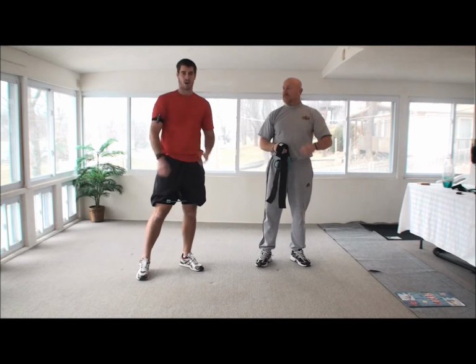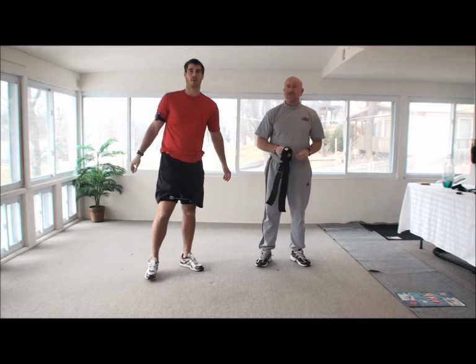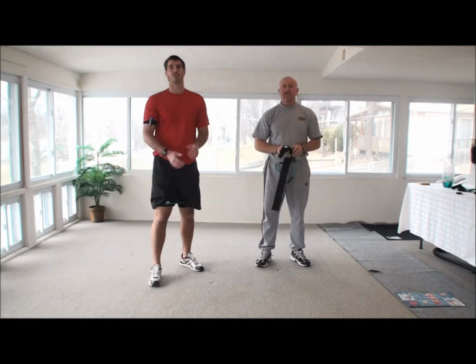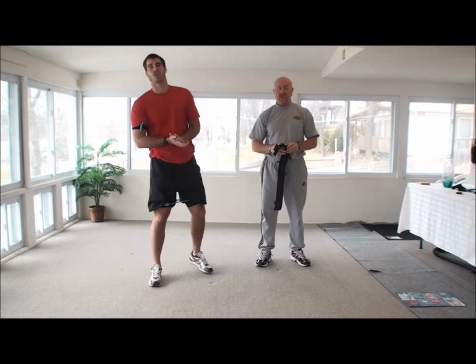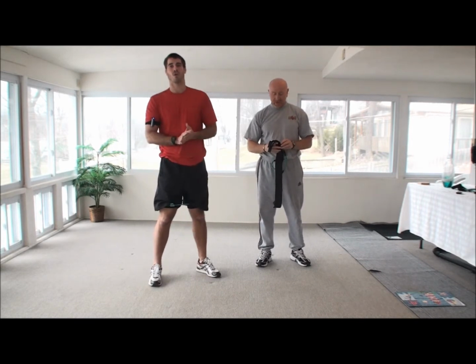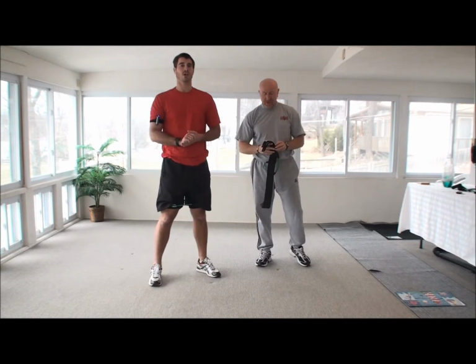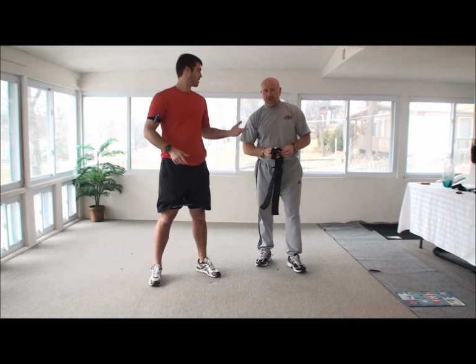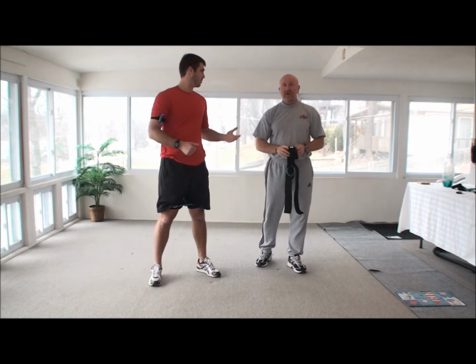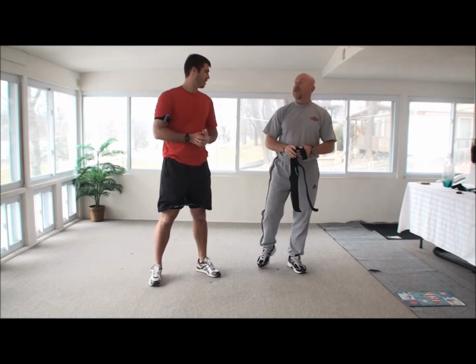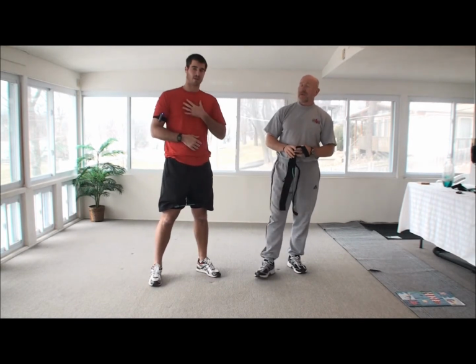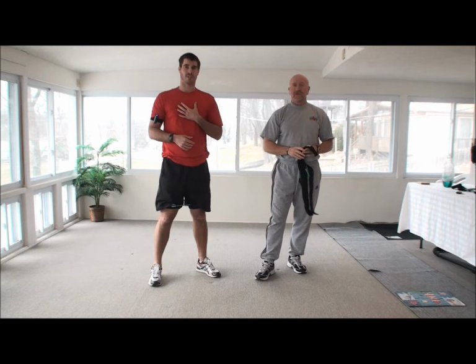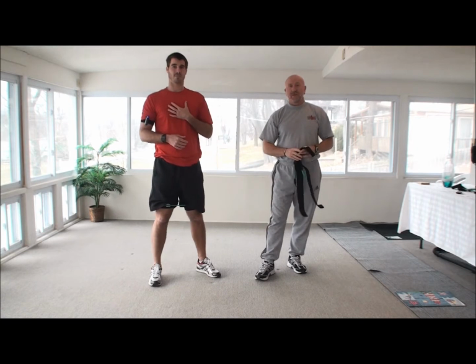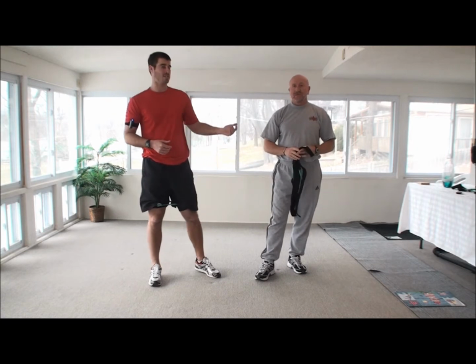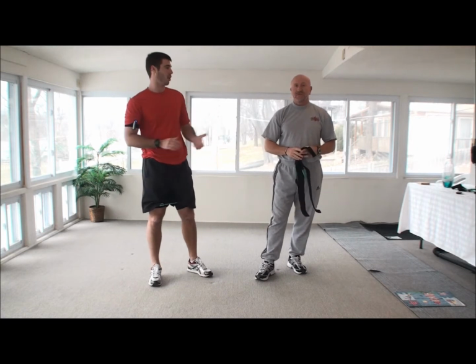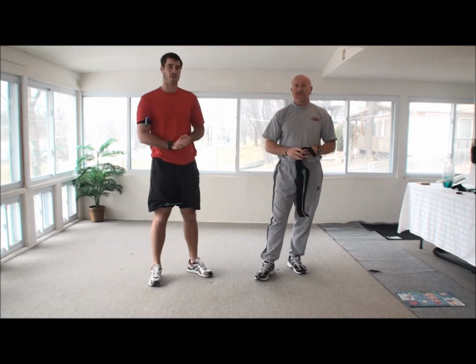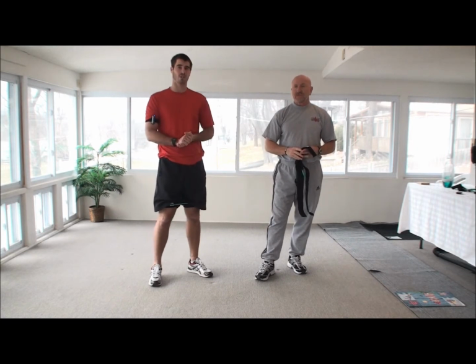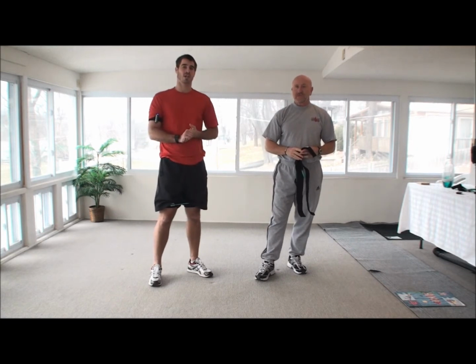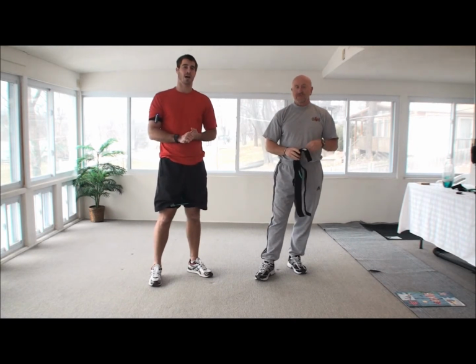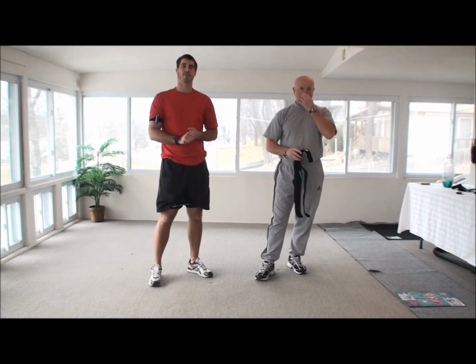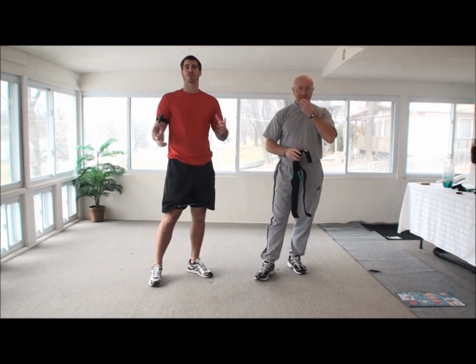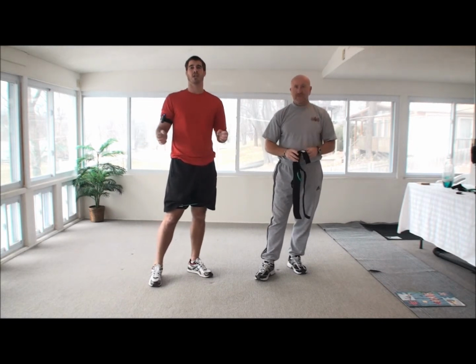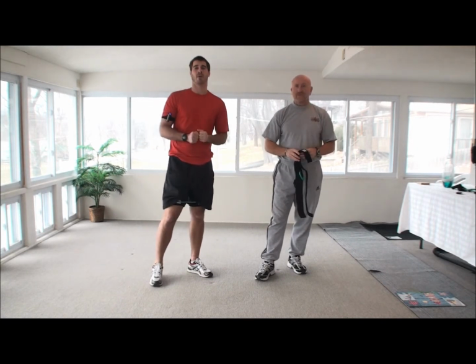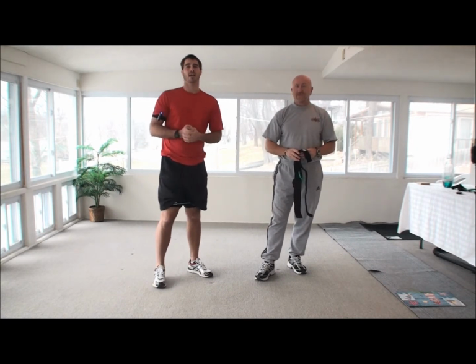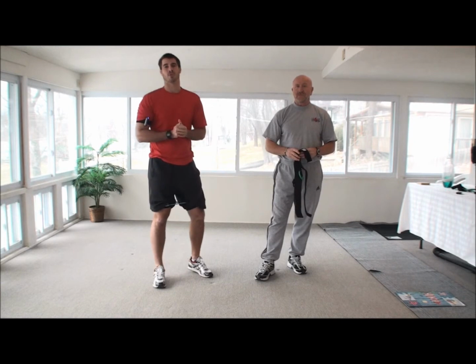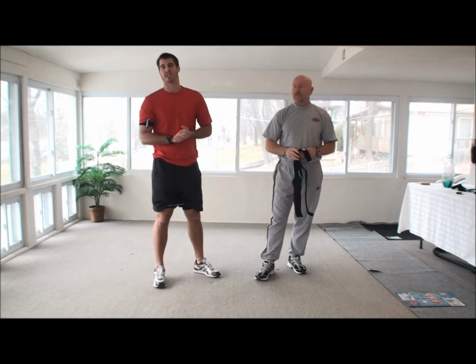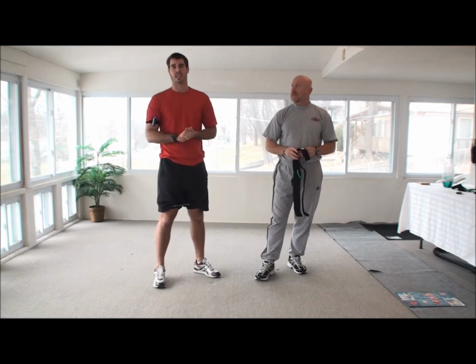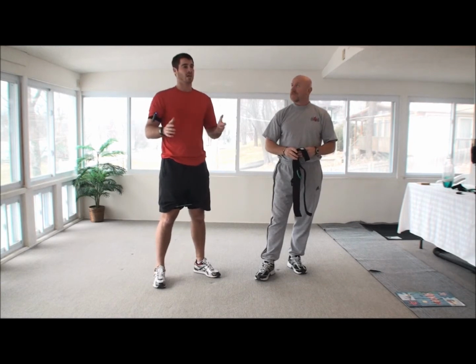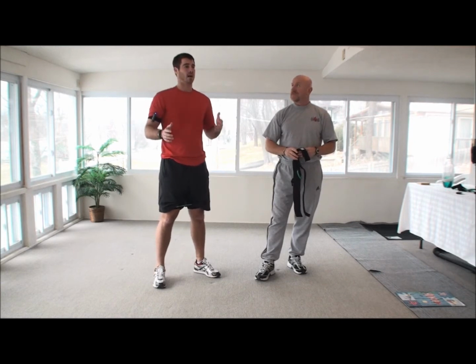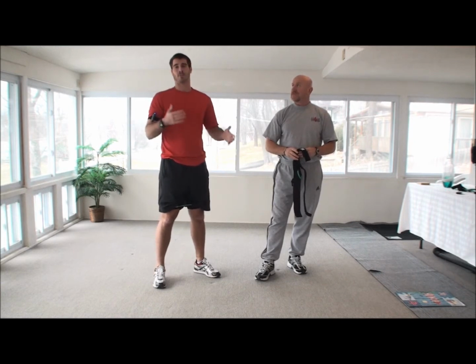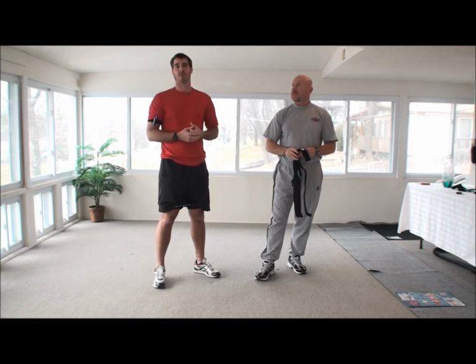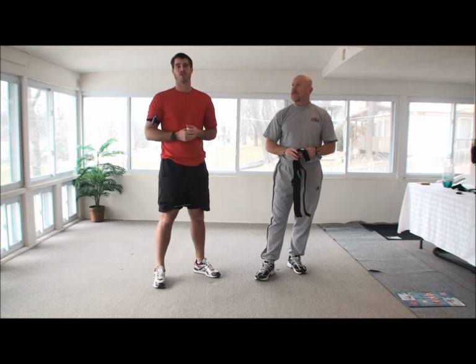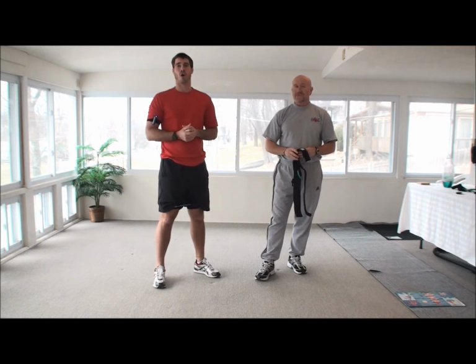Alright, today what we're going to do — I guess I should introduce myself. My name is Trevor Teisman and this is Marlon McQueen, the coach. We just want to give everybody an opportunity to see how the program can build with you at your home.